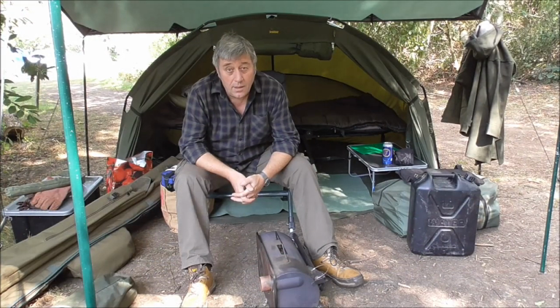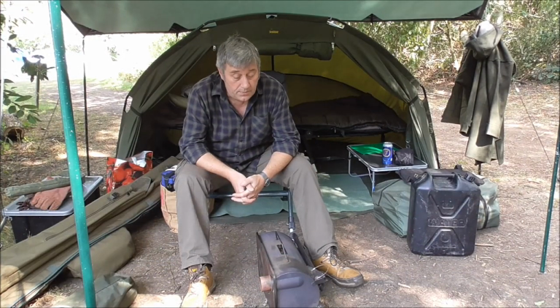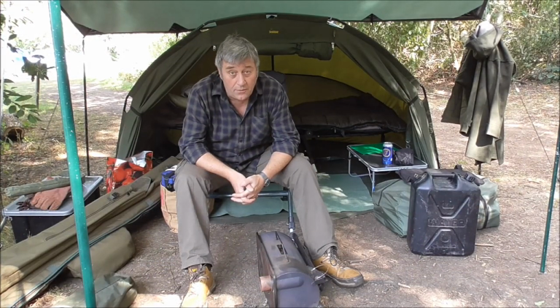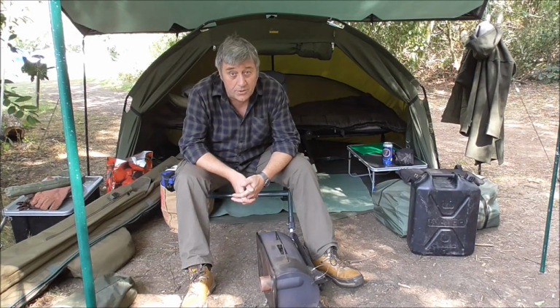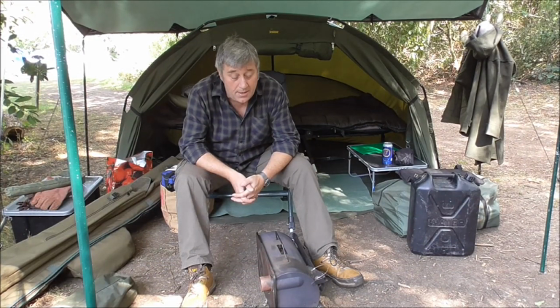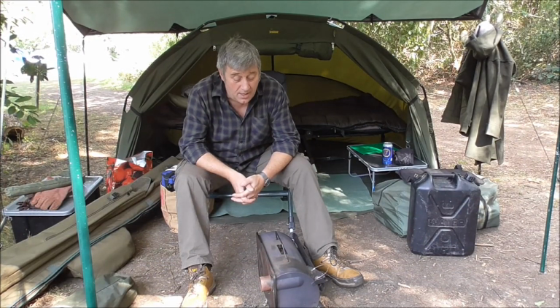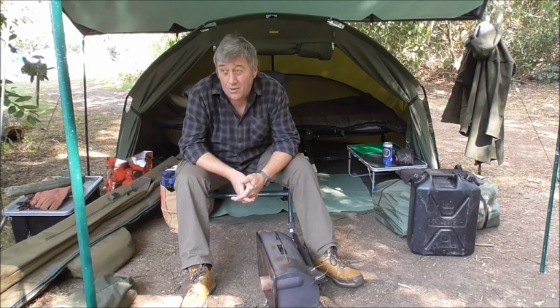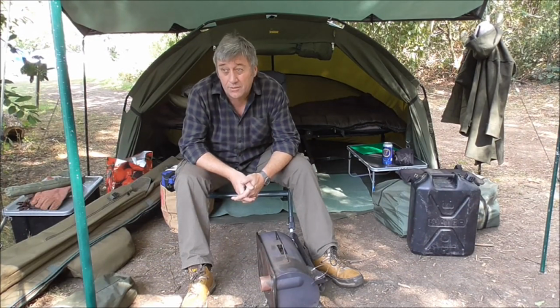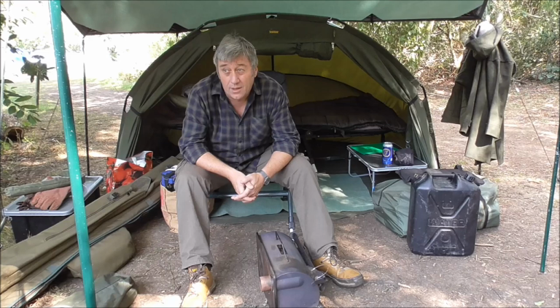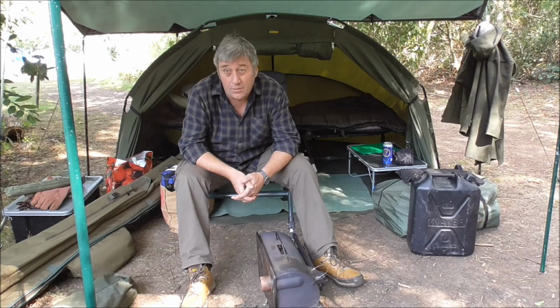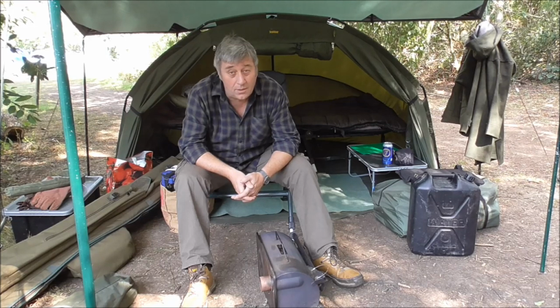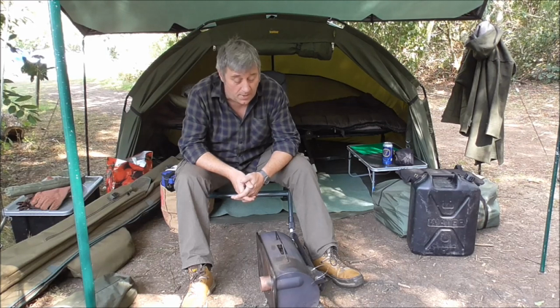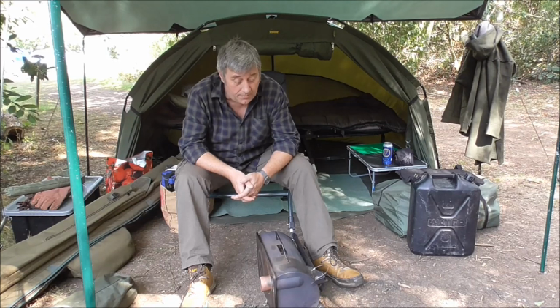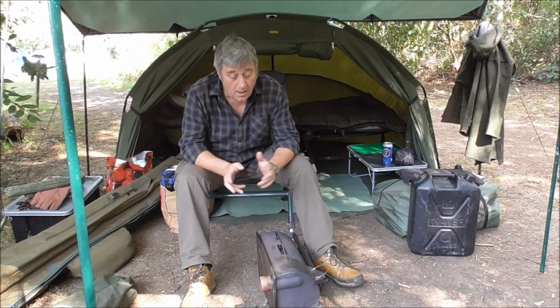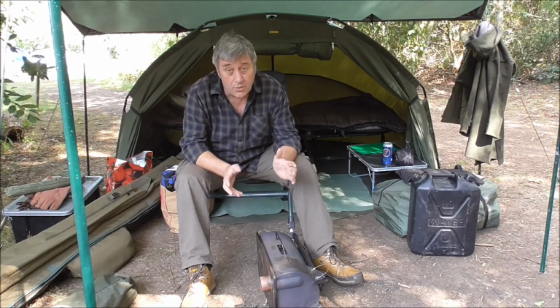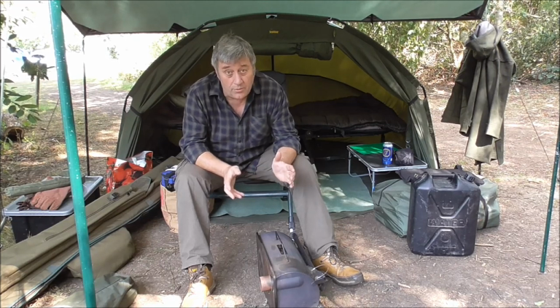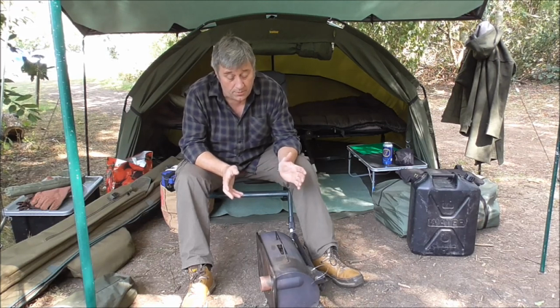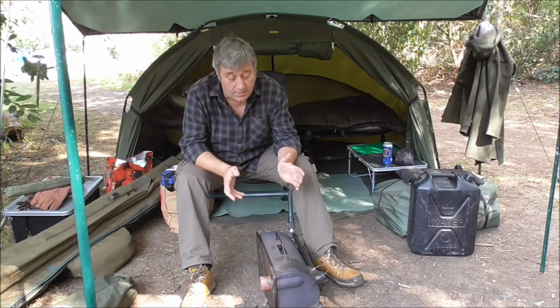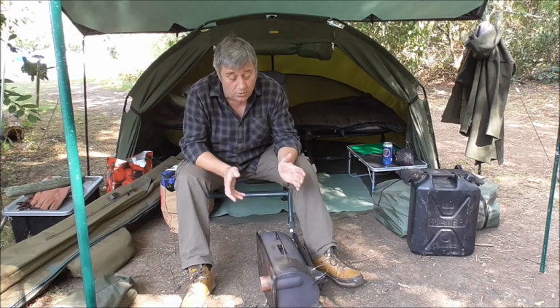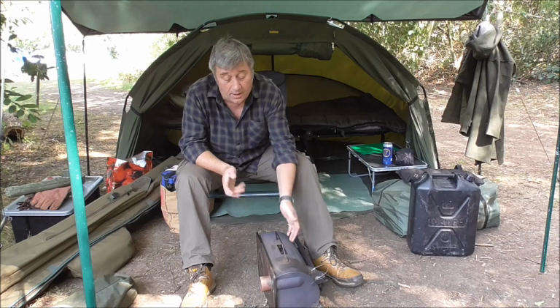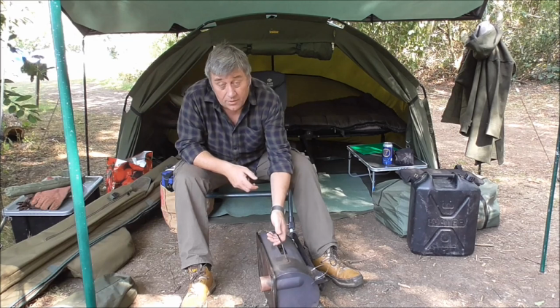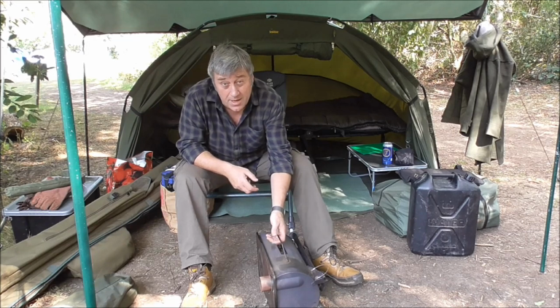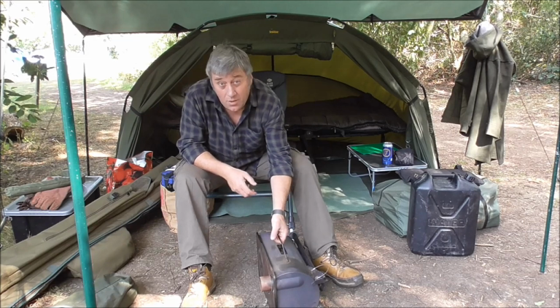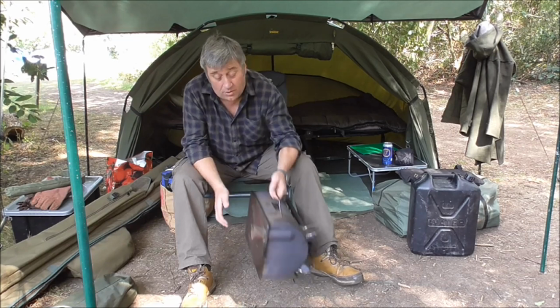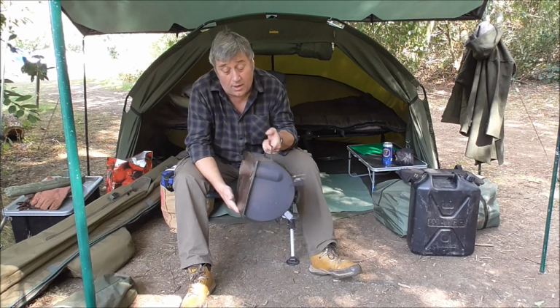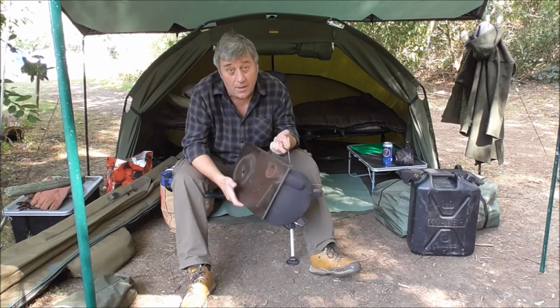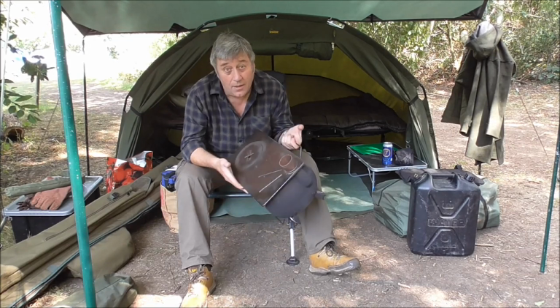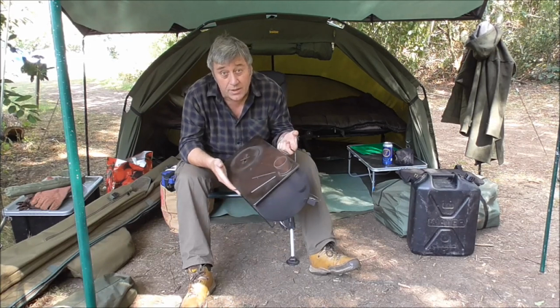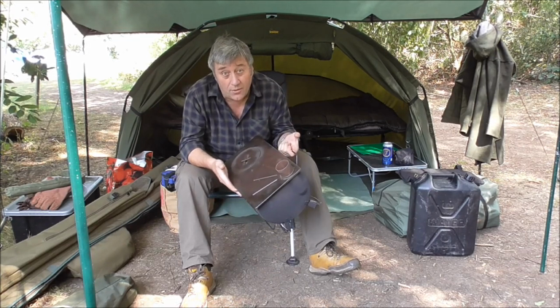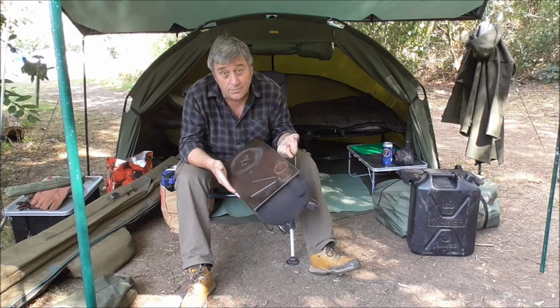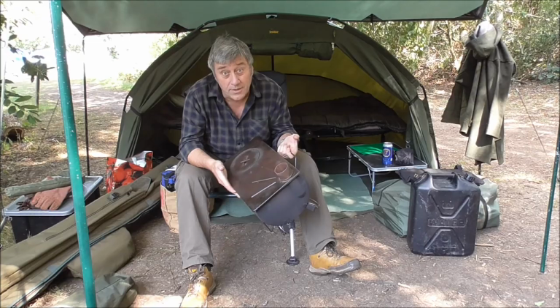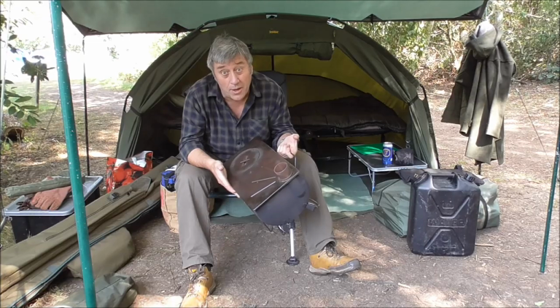Hi everyone, out on a fishing trip today at one of my local fisheries — not local to my area. Thought I'd do a product review on a piece of equipment I've had for a couple of years now, and I really like it: the Frontier Stub. Let's get on with that.